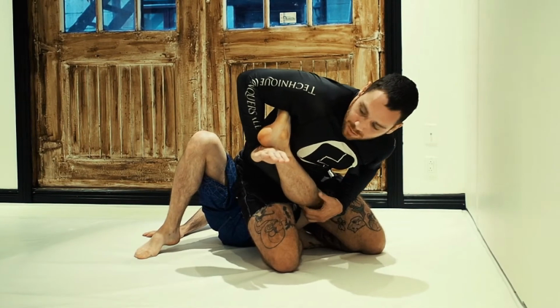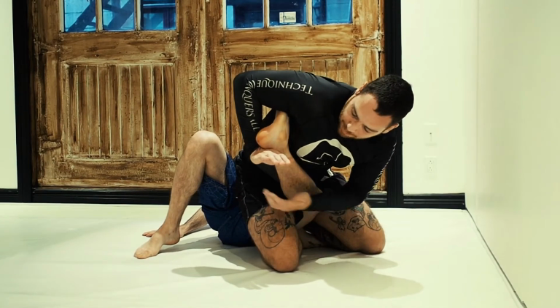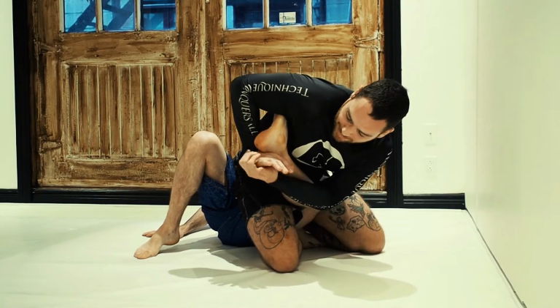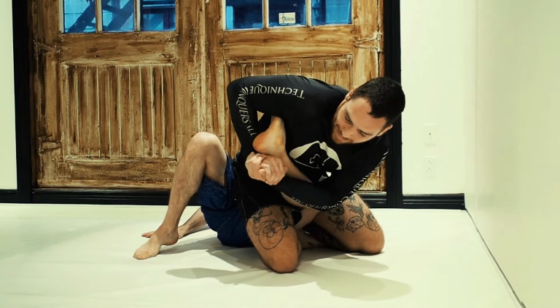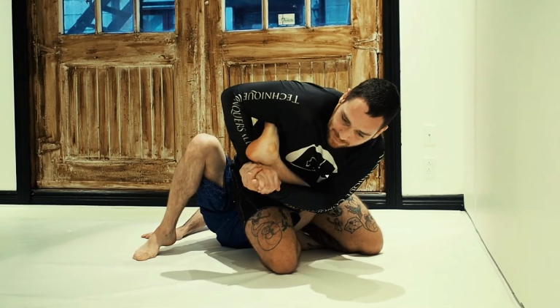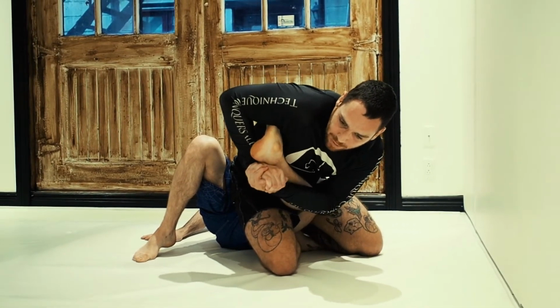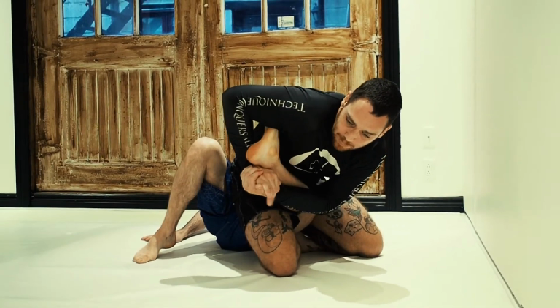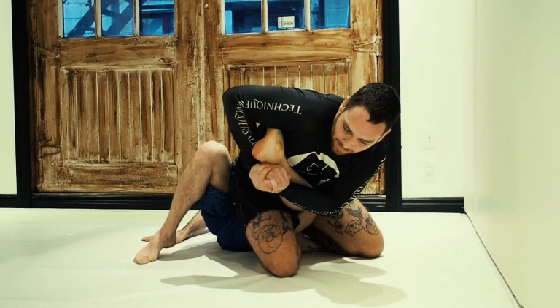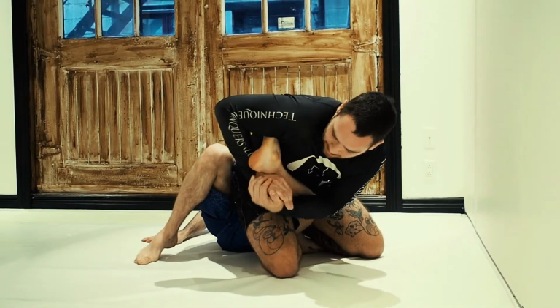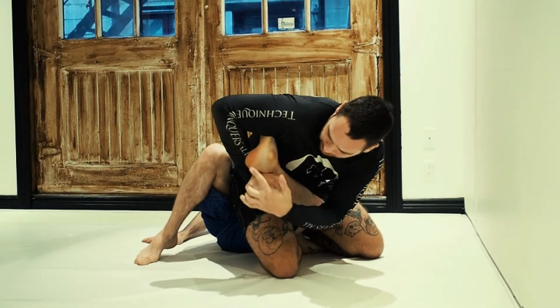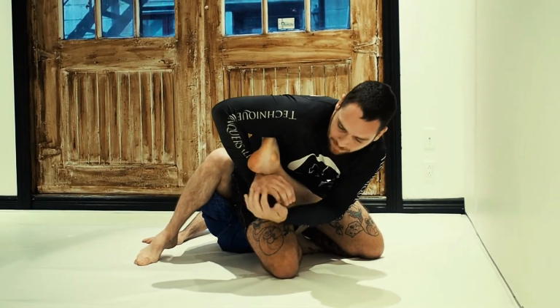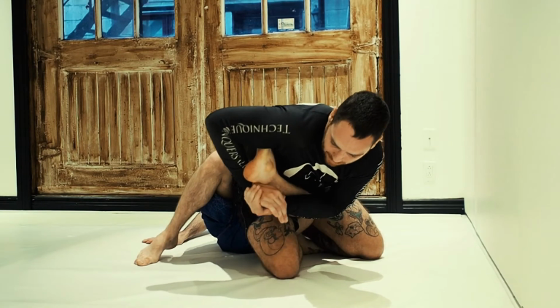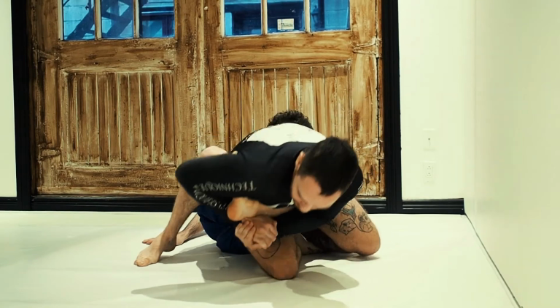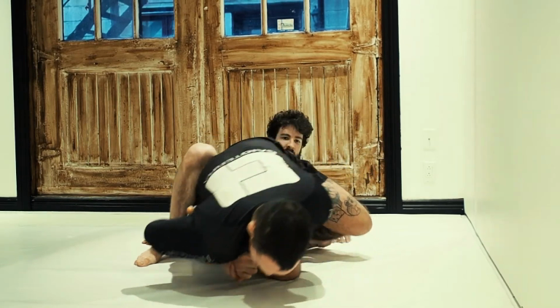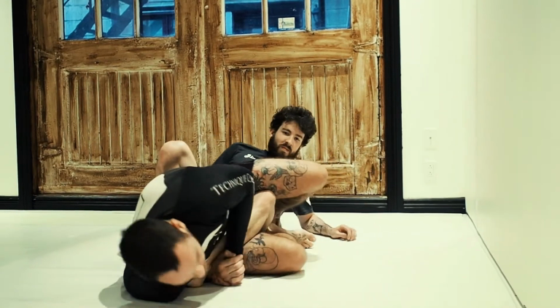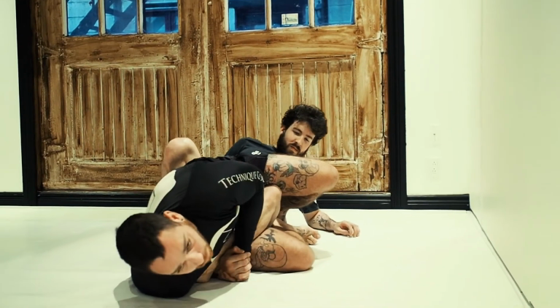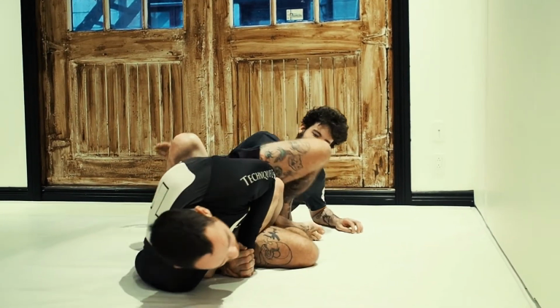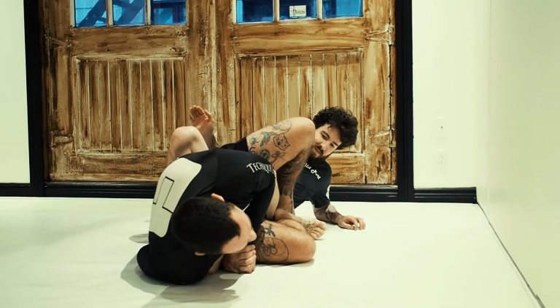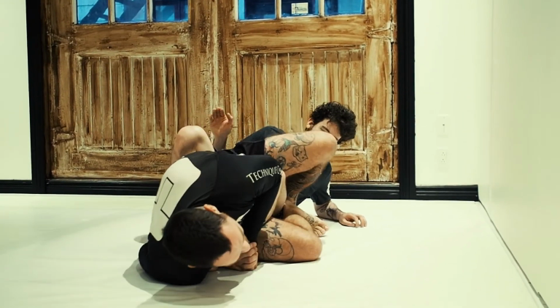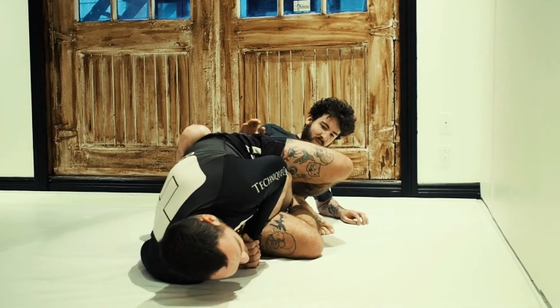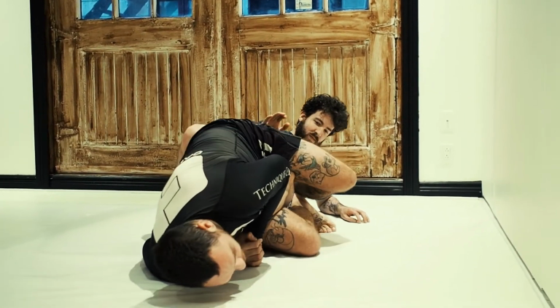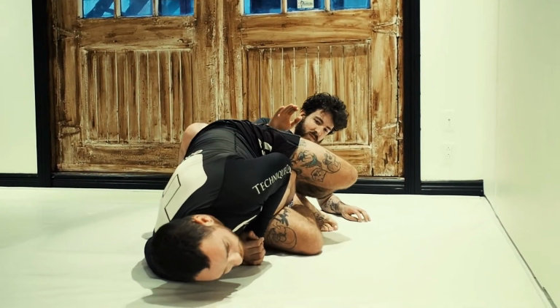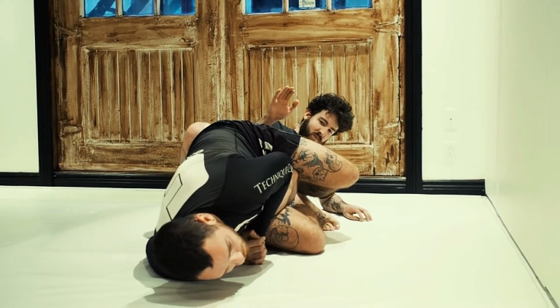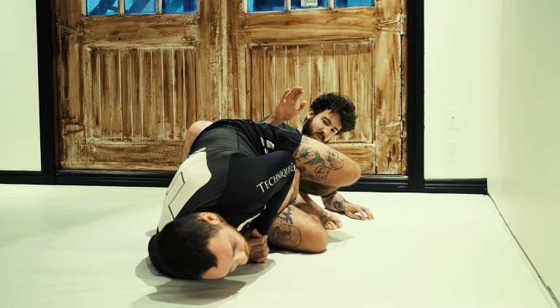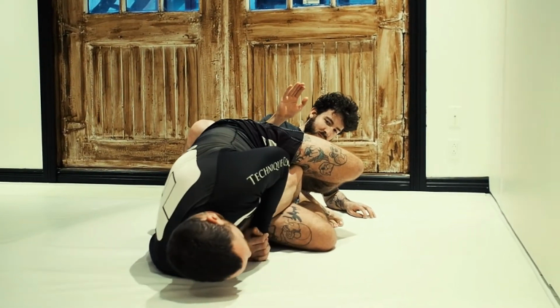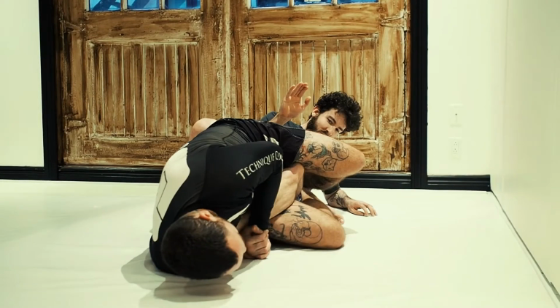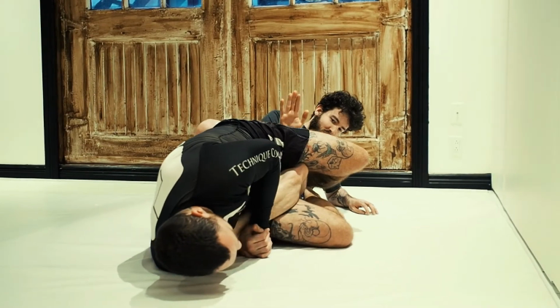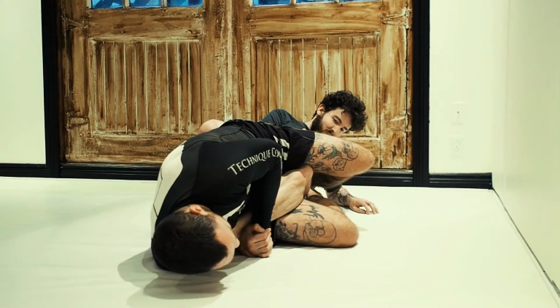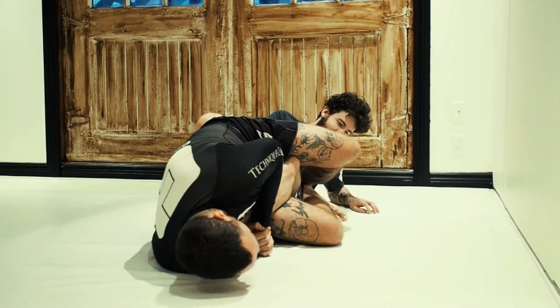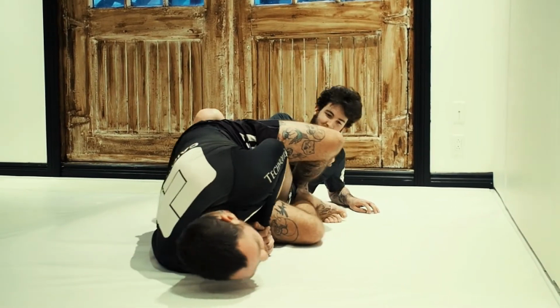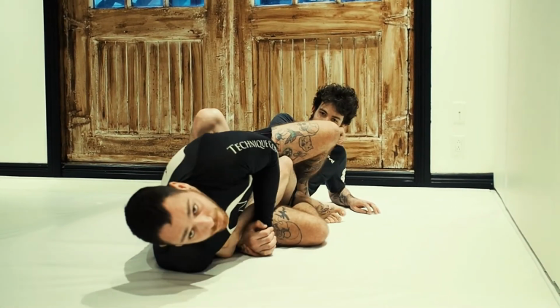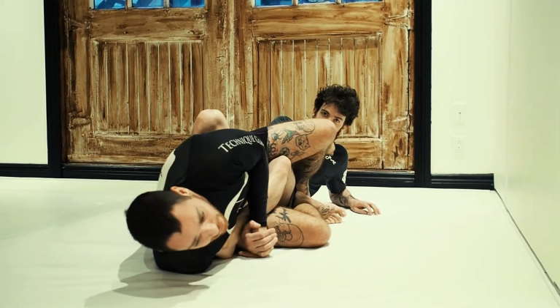So I'm going to connect my hands together, keep it tight, and I'm going to fall on that heel. I'm going to make sure my hips are high and then I'm just going to push my hips forward for the finish.